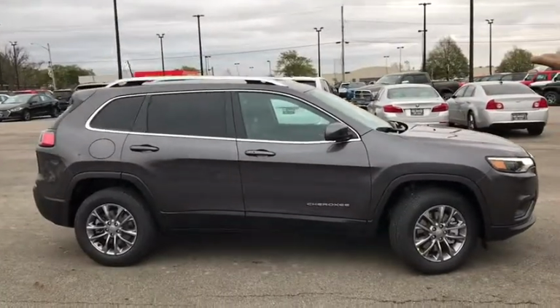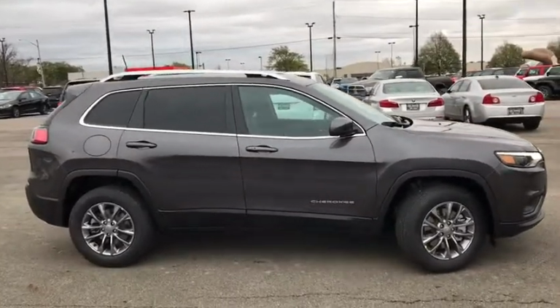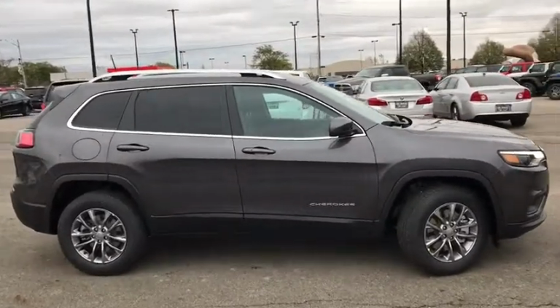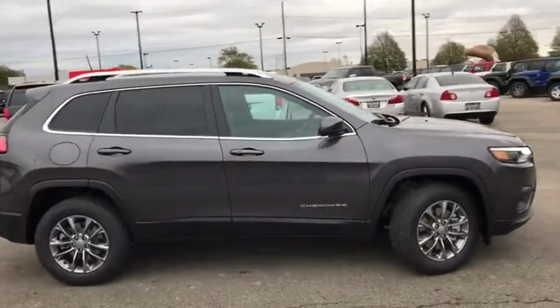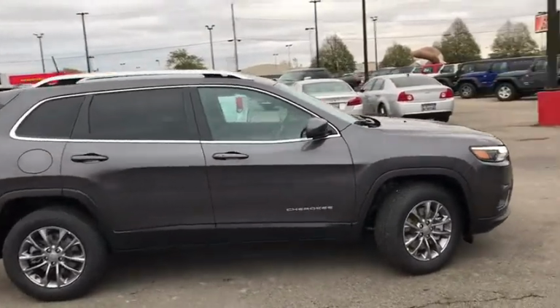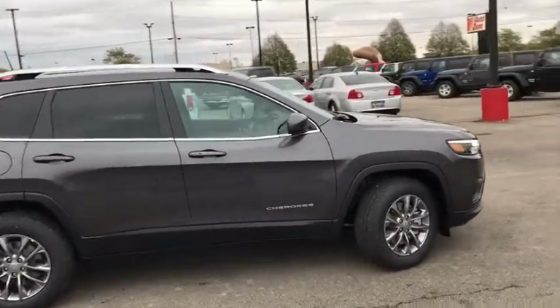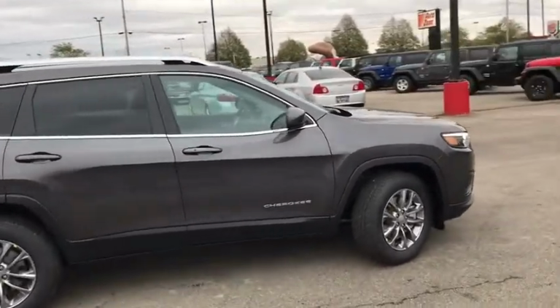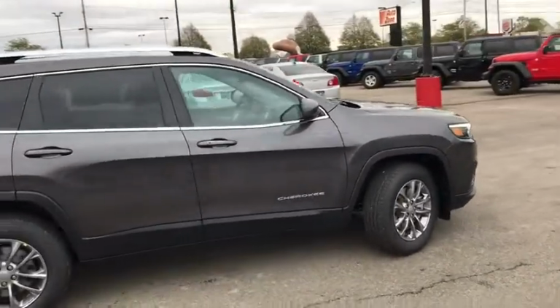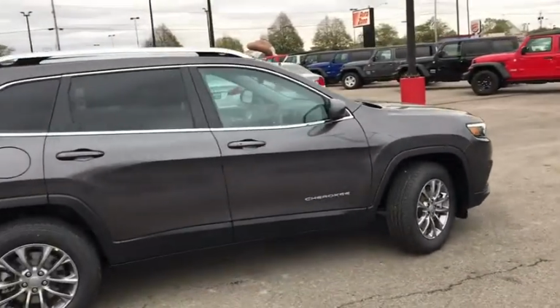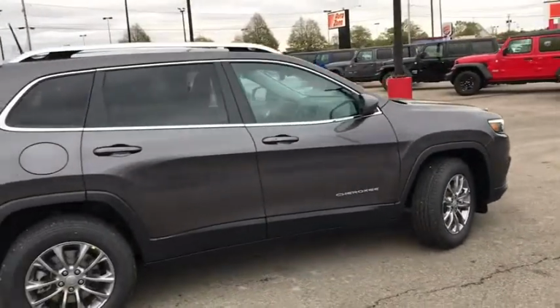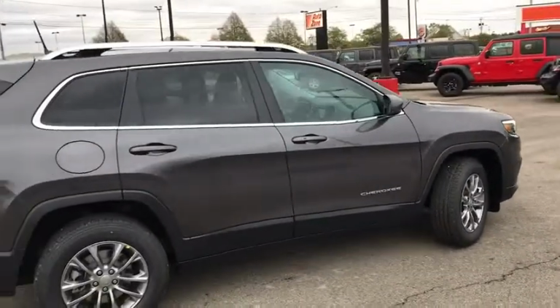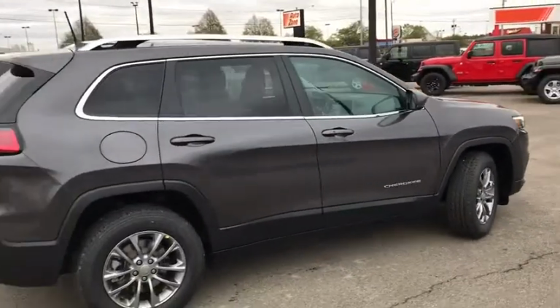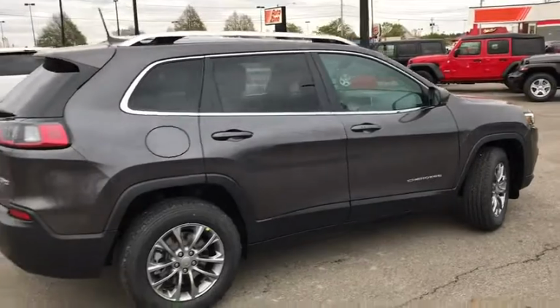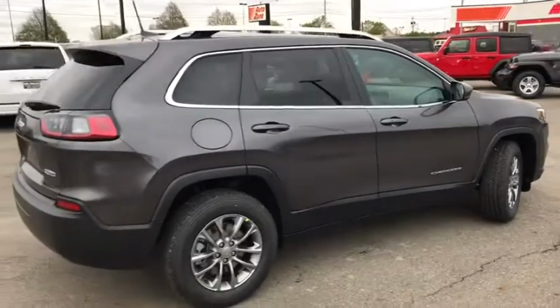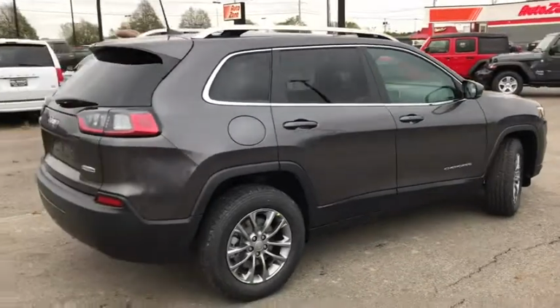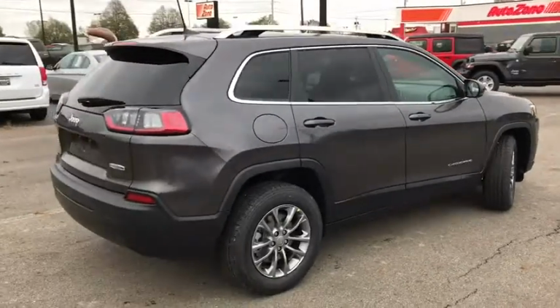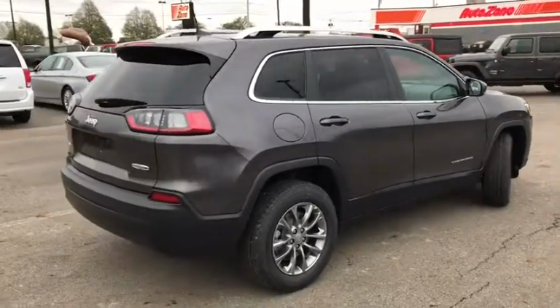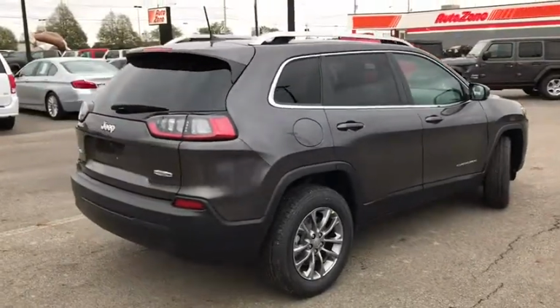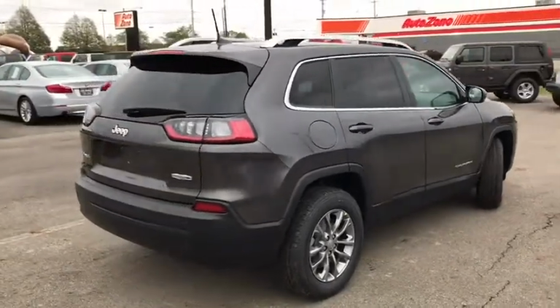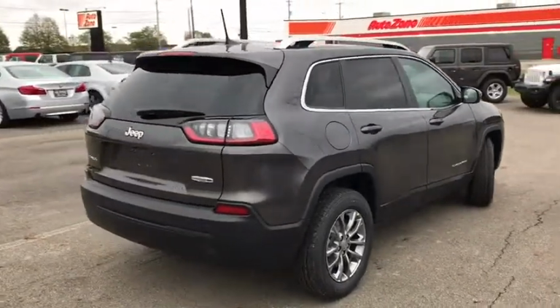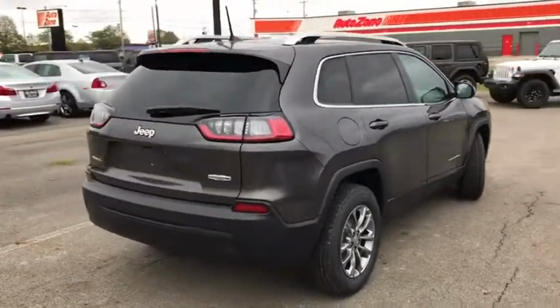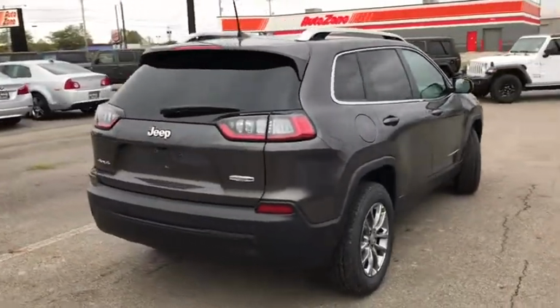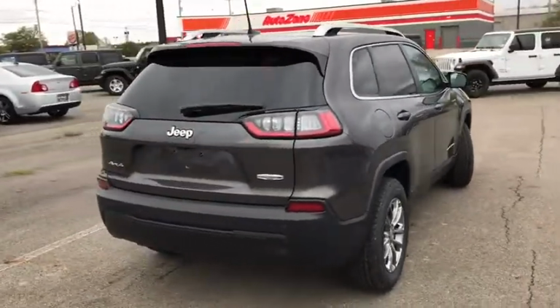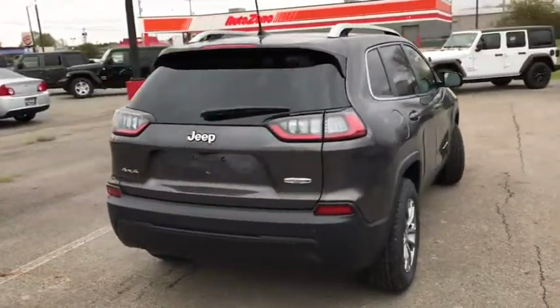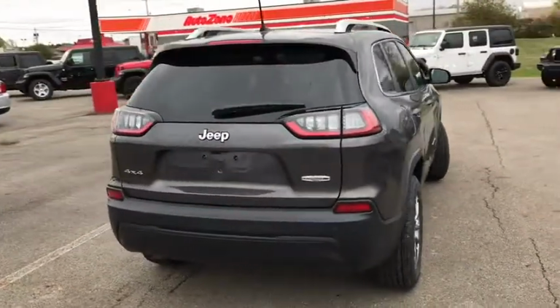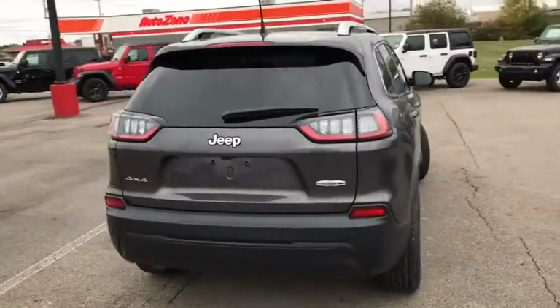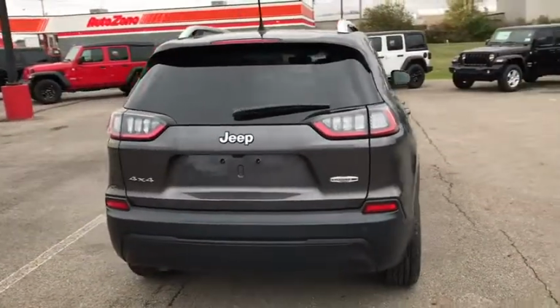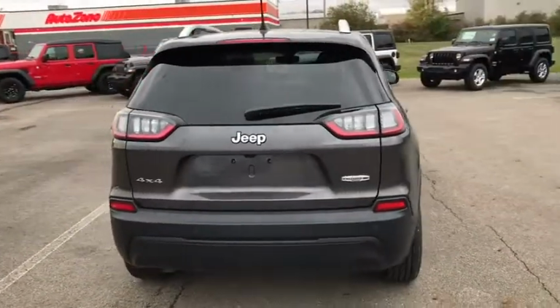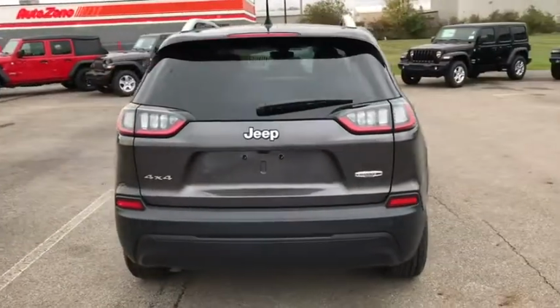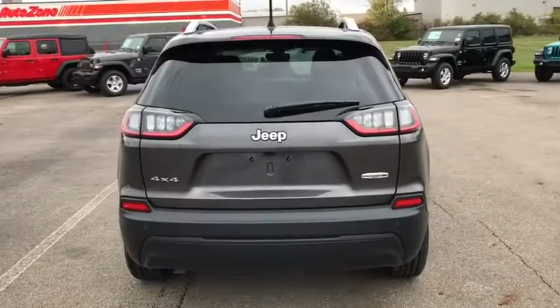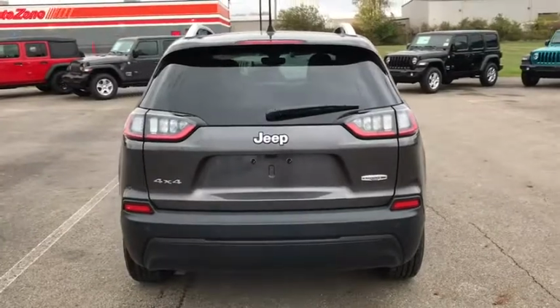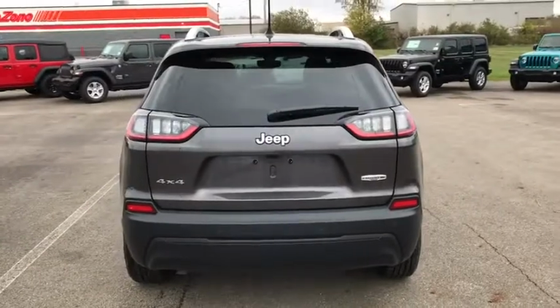This makes the Cherokee a fine choice for families who venture off-road or vacation in the mountains or other remote areas. This vehicle has less than 100 miles.